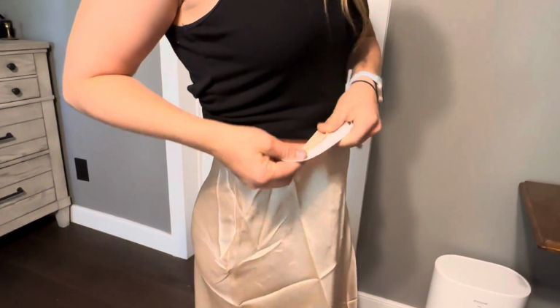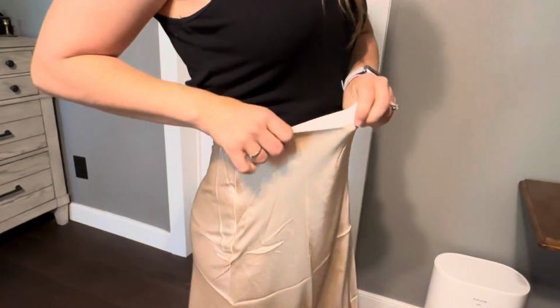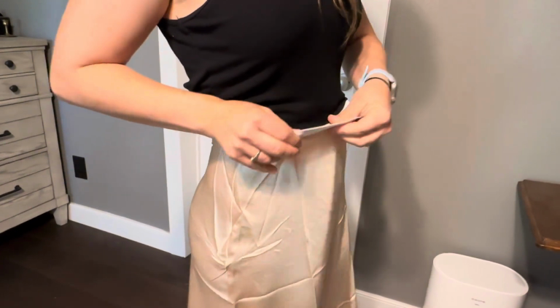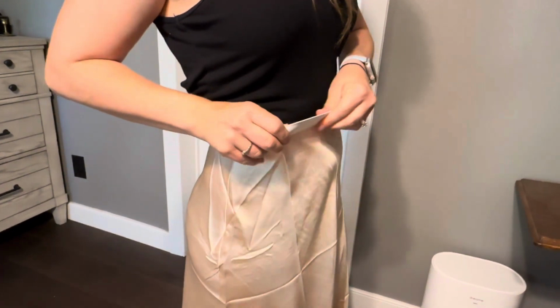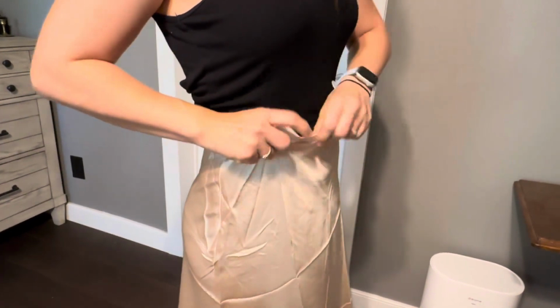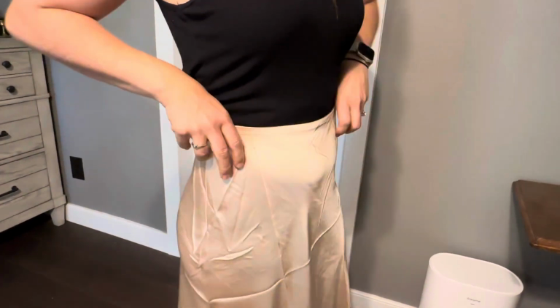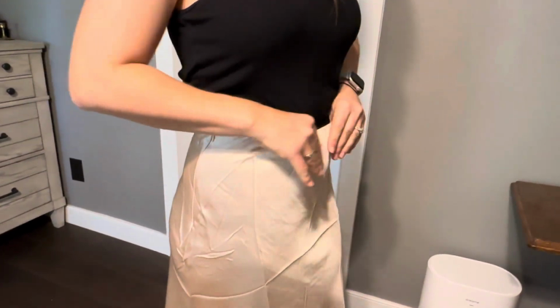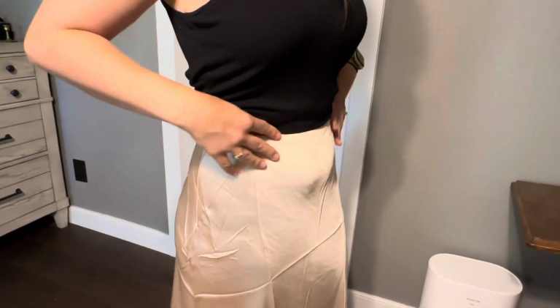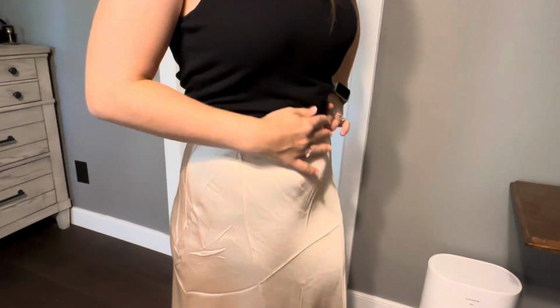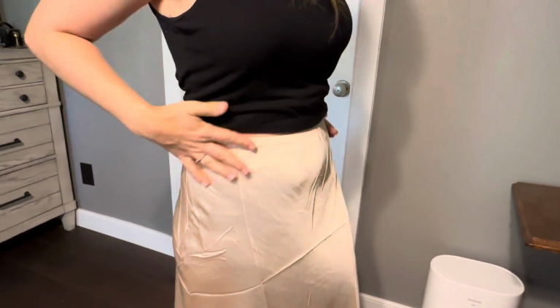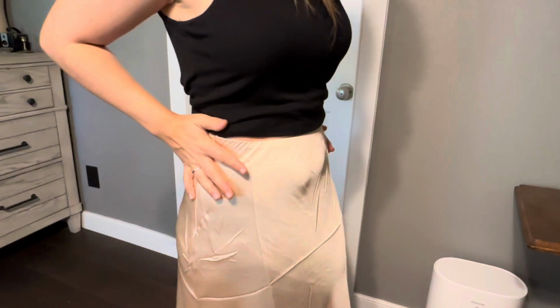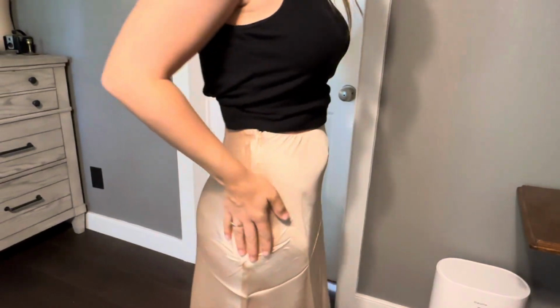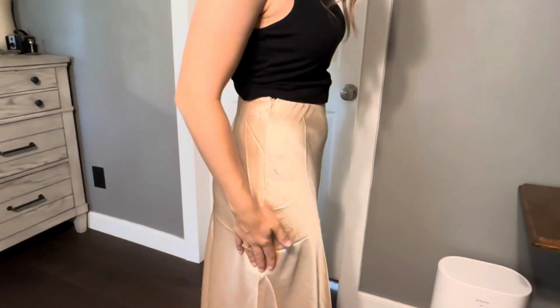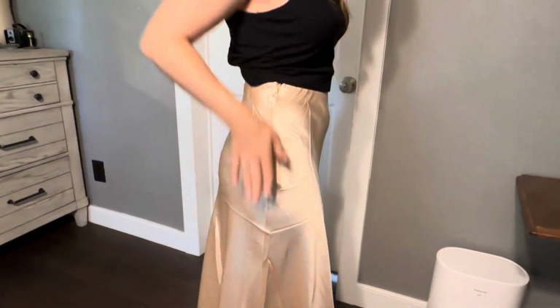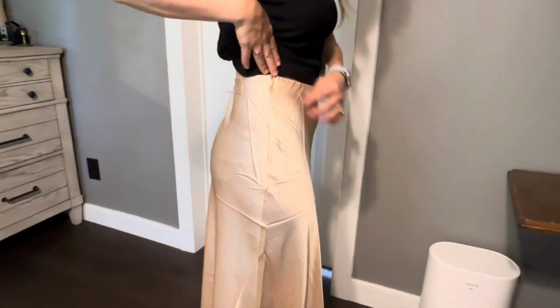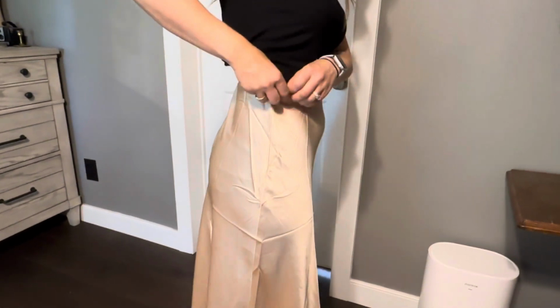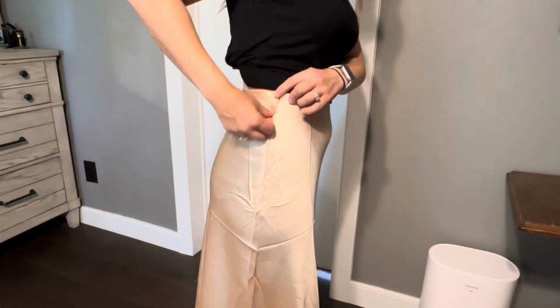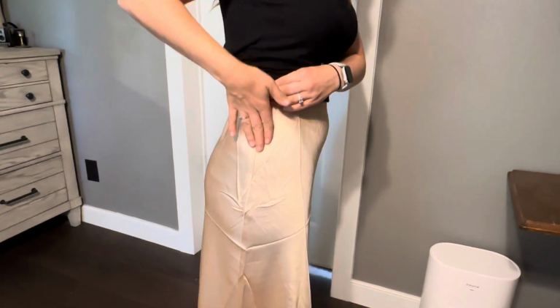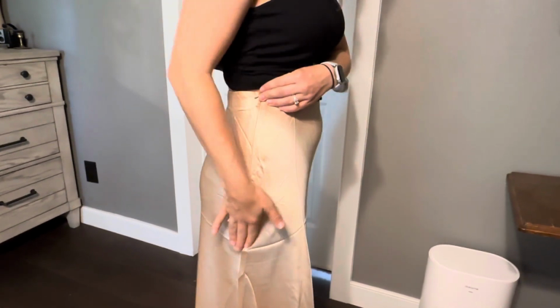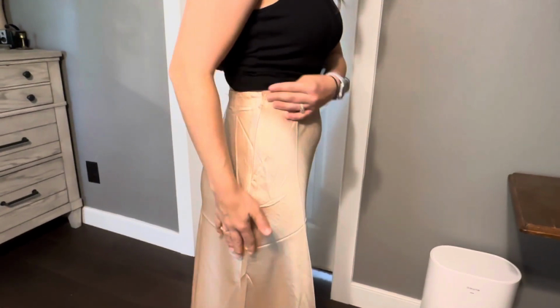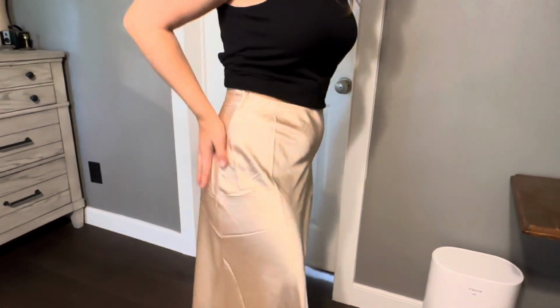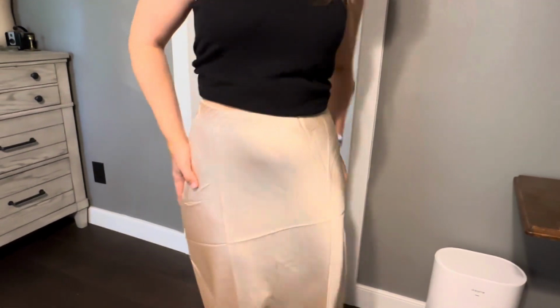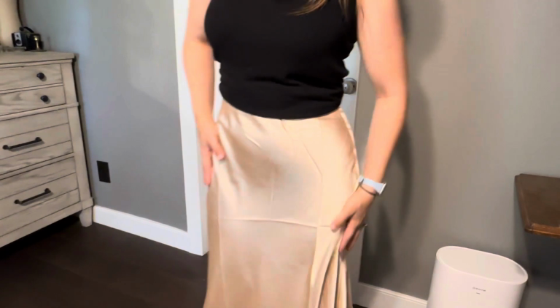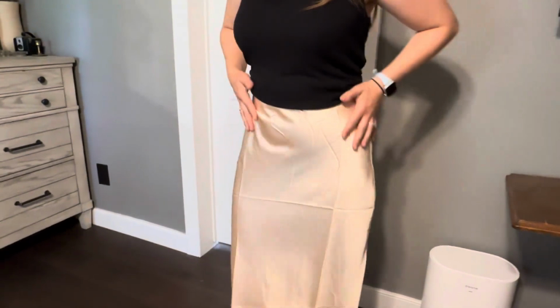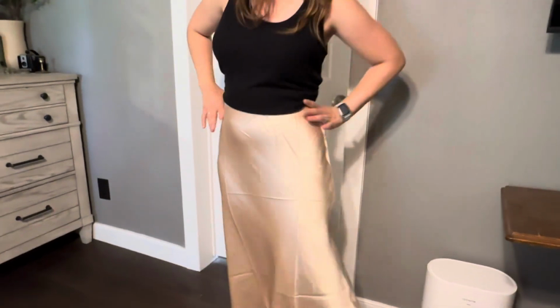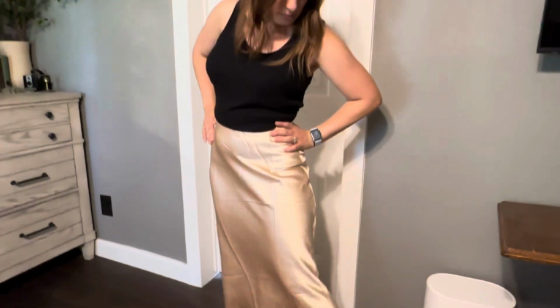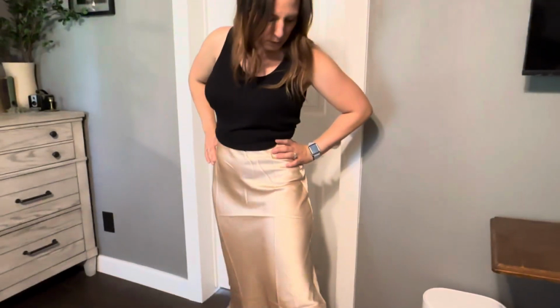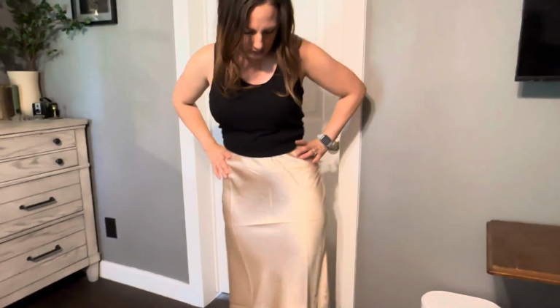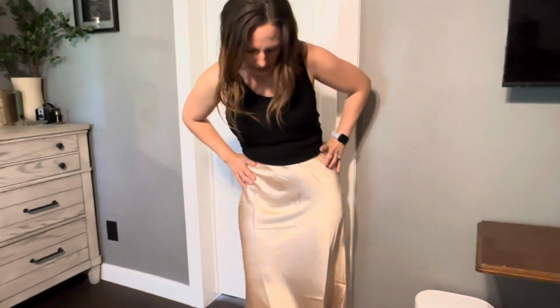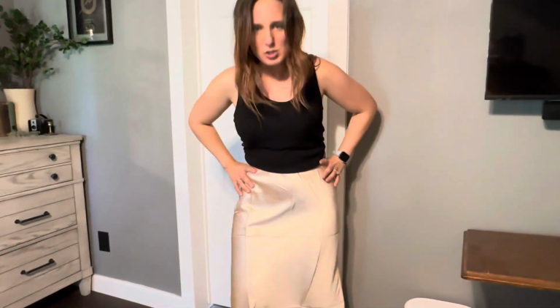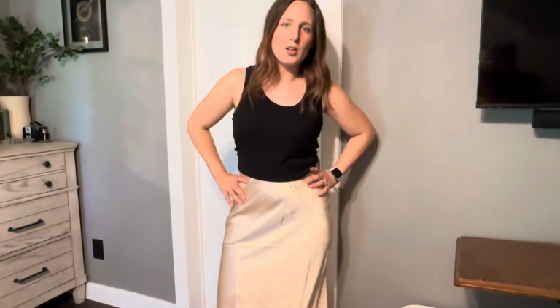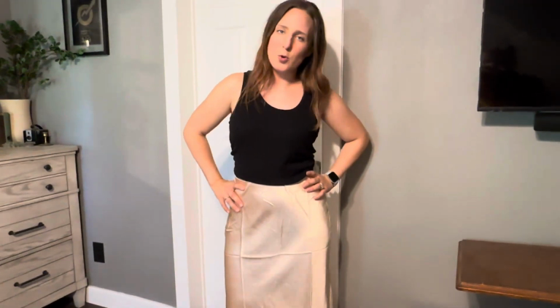The waistband is just elastic but it fits really comfy — it's not itchy or scratchy or anything. That zipper really is hidden, so I really like that, and it's going to be a perfect addition to my wardrobe.